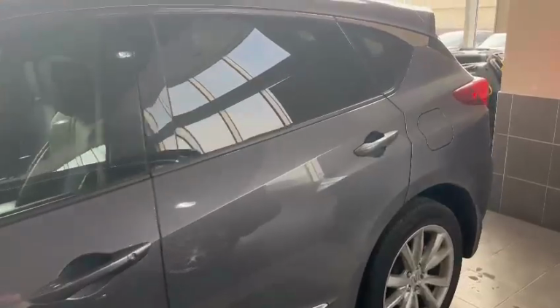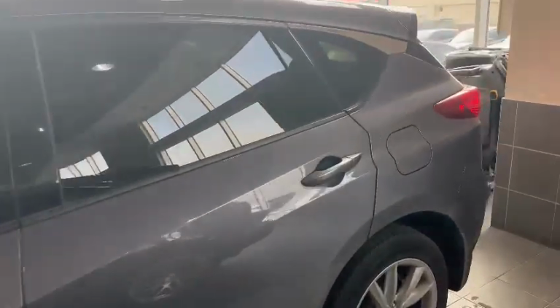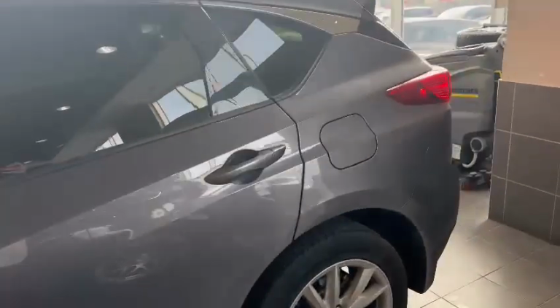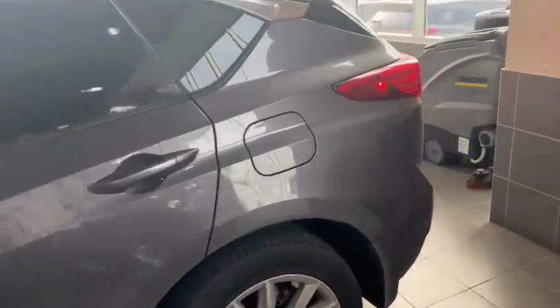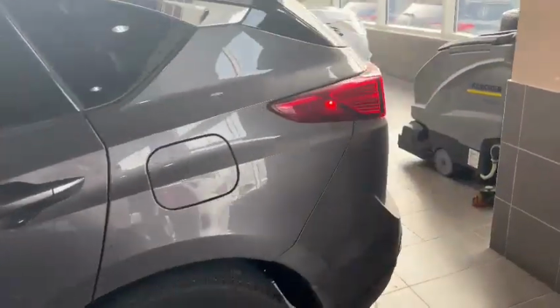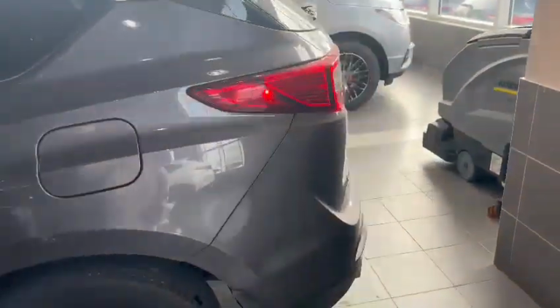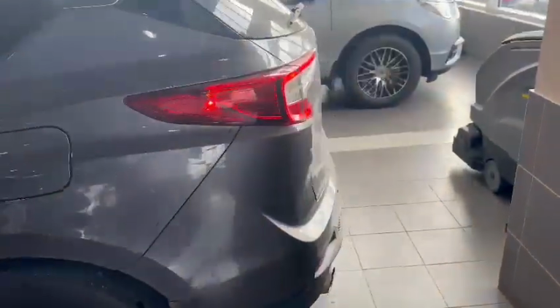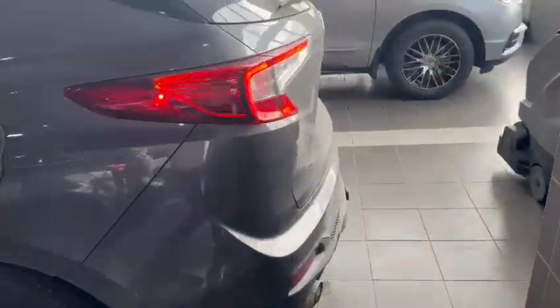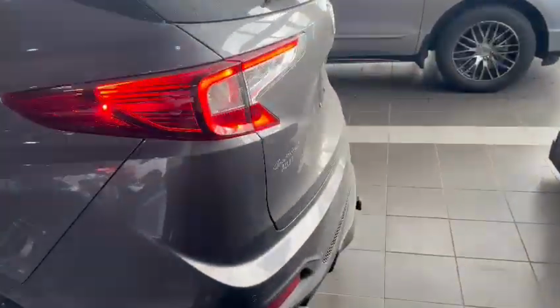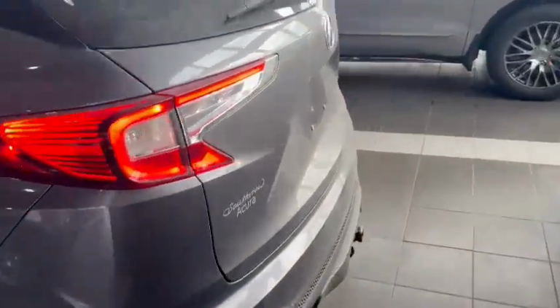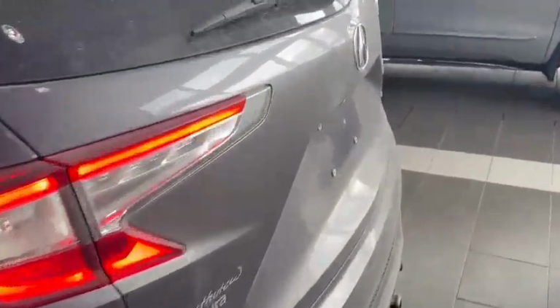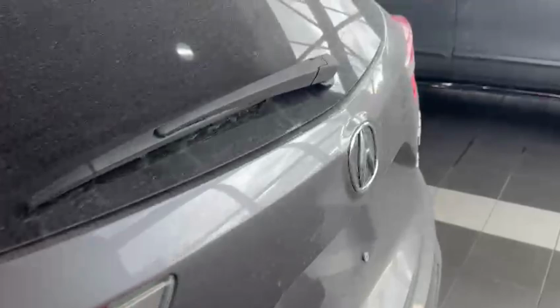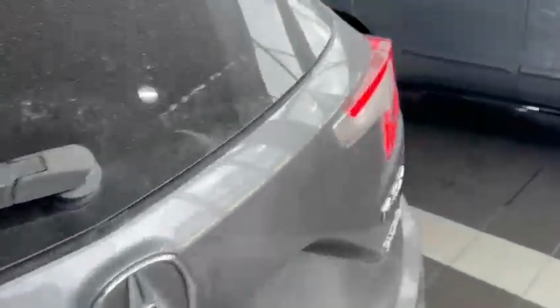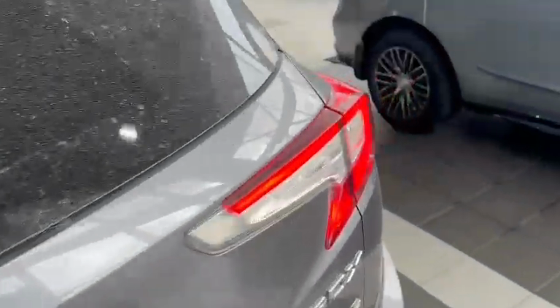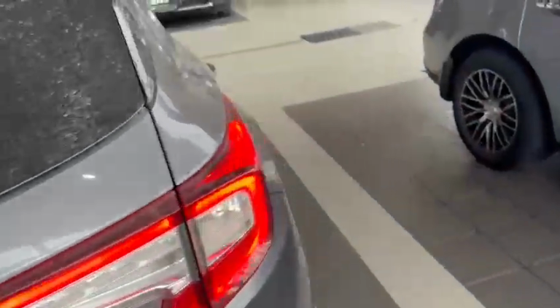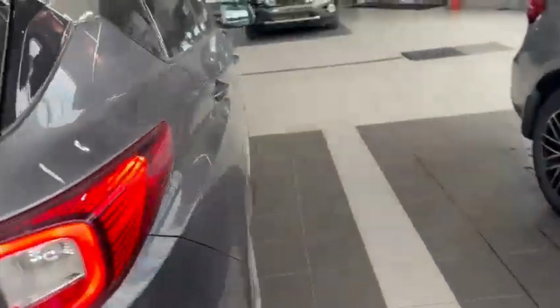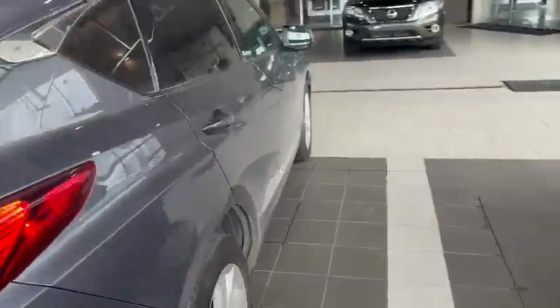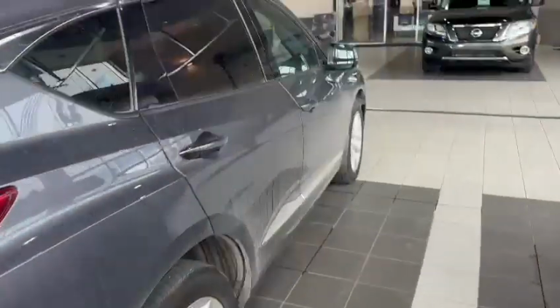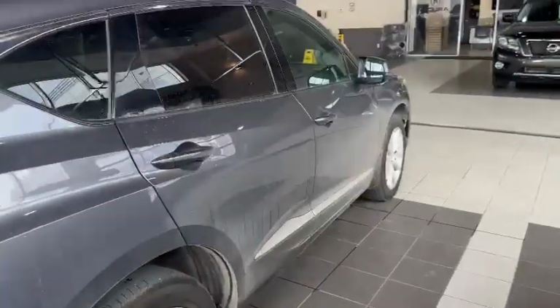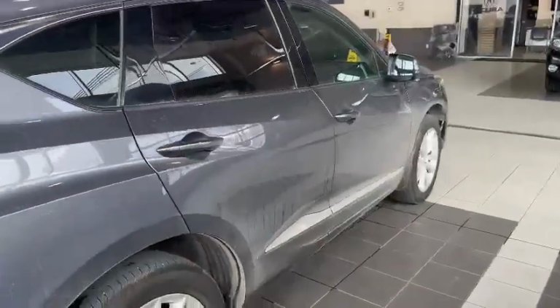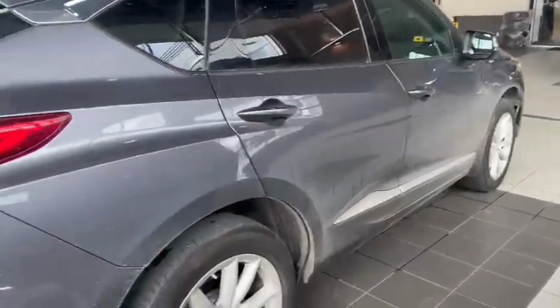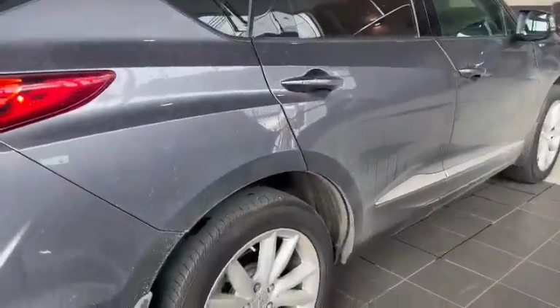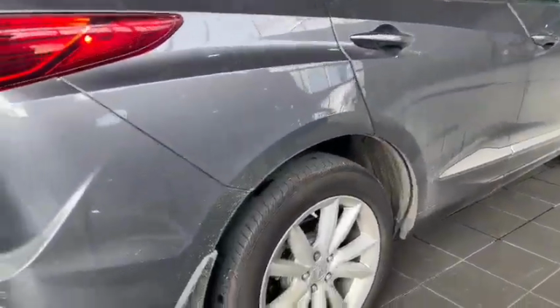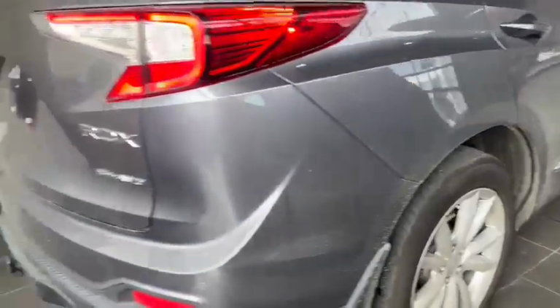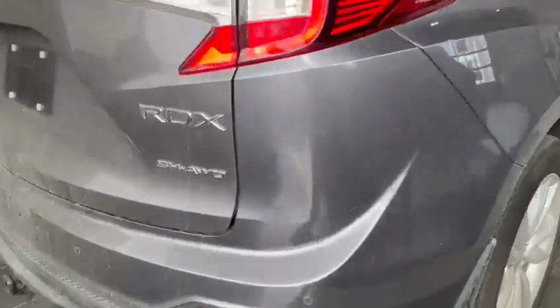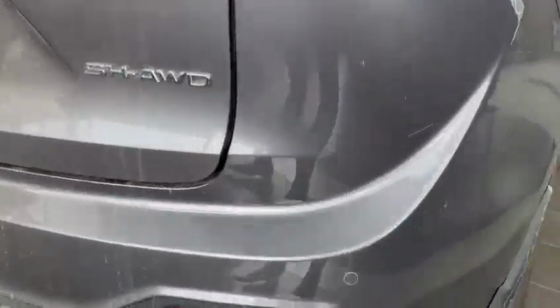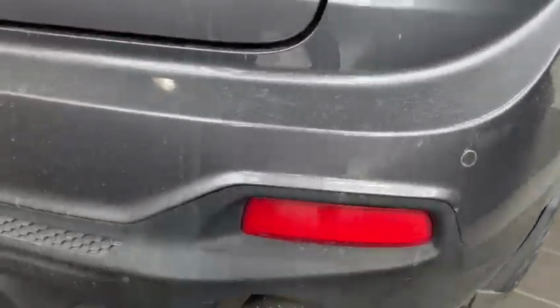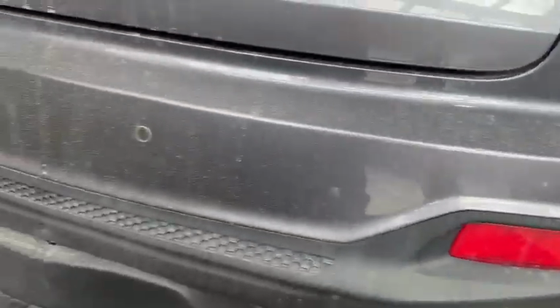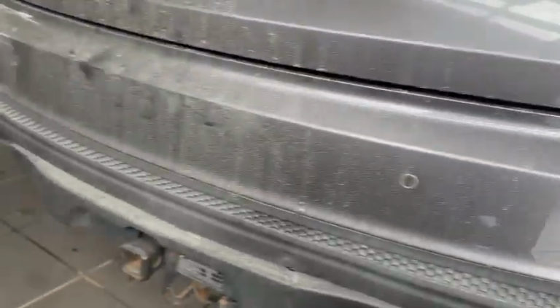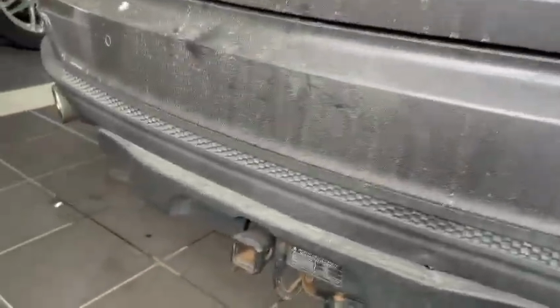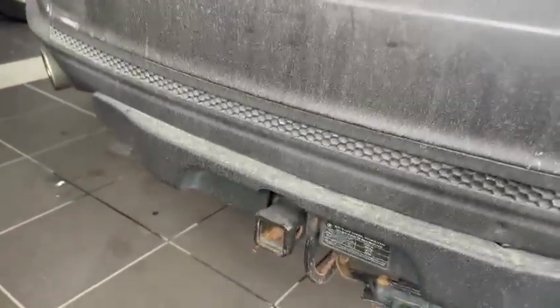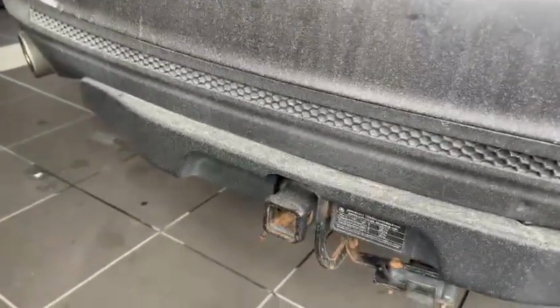Before I hop into the interior, I just want to show you the outside of the body to confirm it is in great condition — no big dents, dings, or scratches, nothing like that to be concerned about. Very, very clean and well-maintained vehicle here. Of course, you do have your parking sensors all along the back bumper.